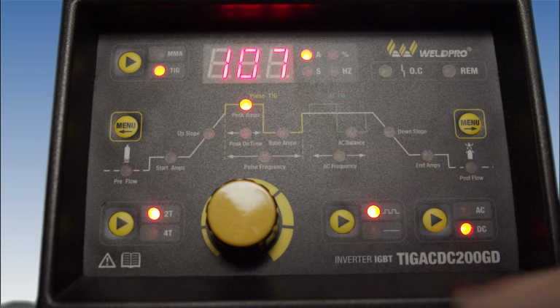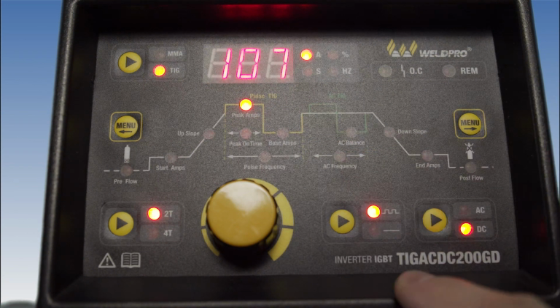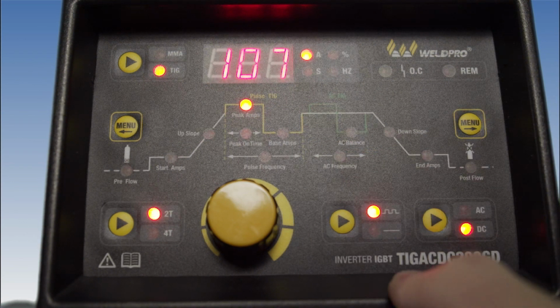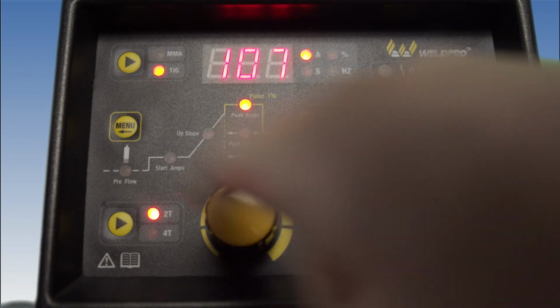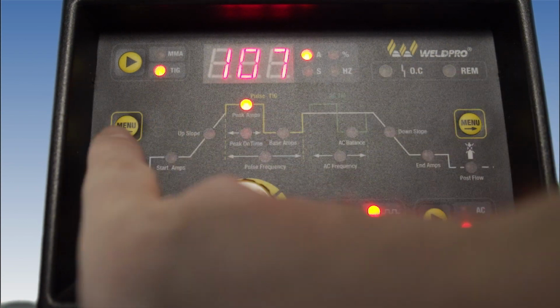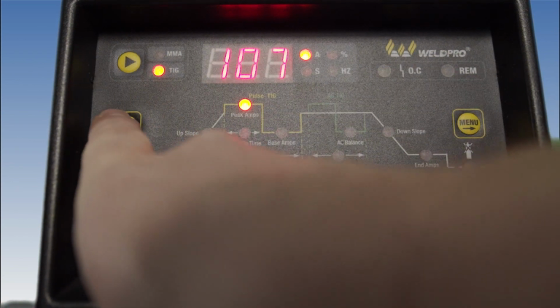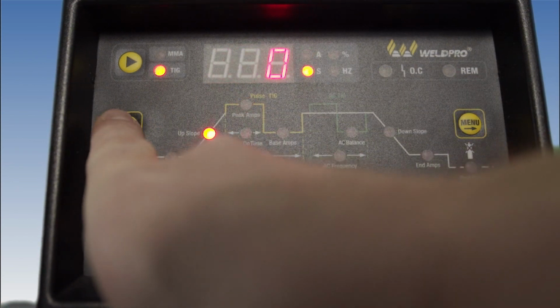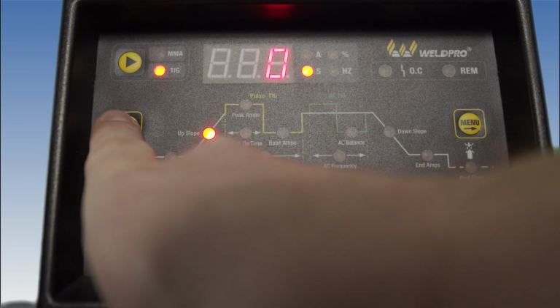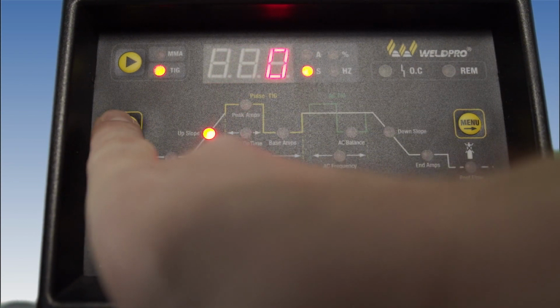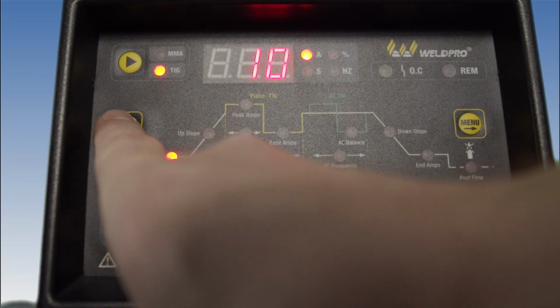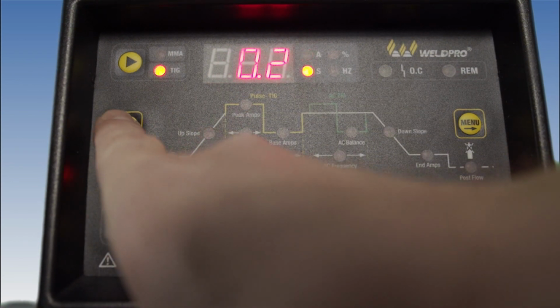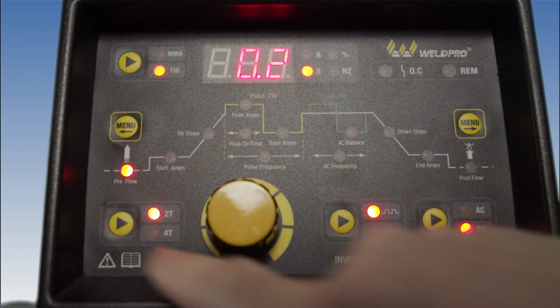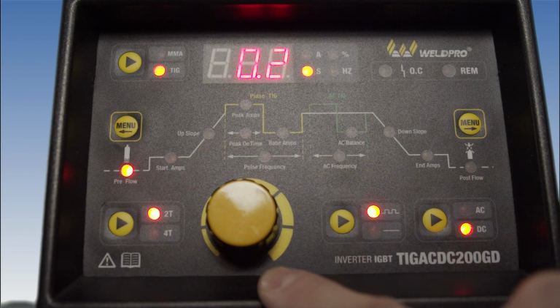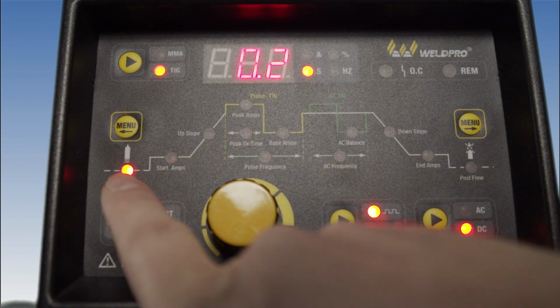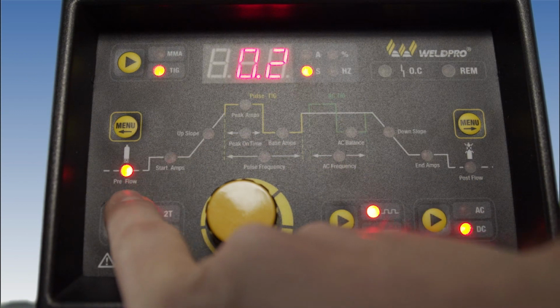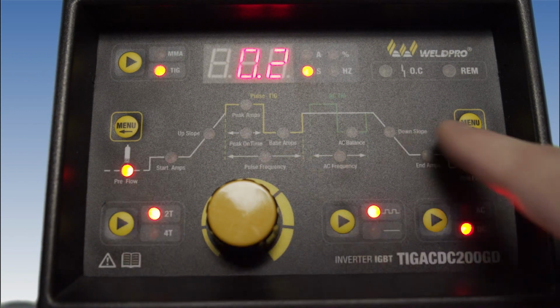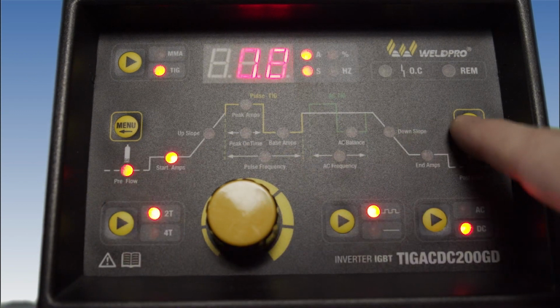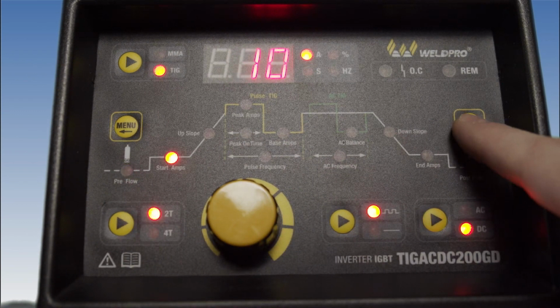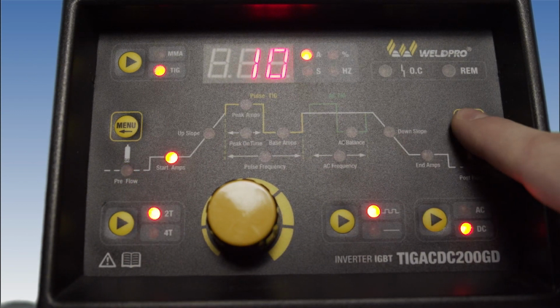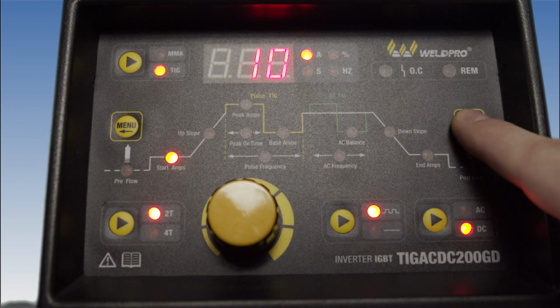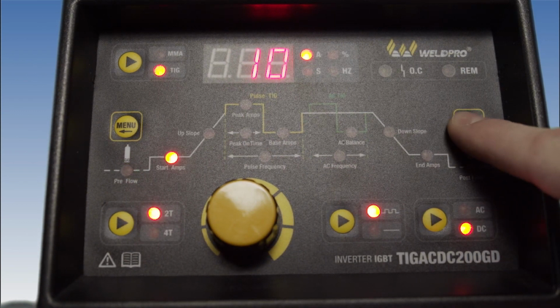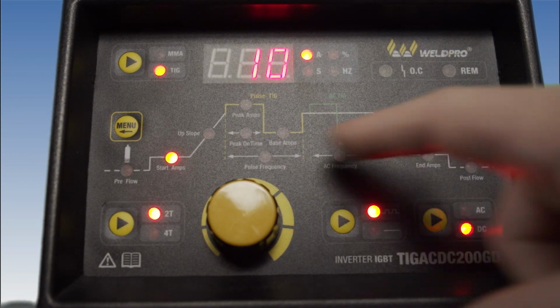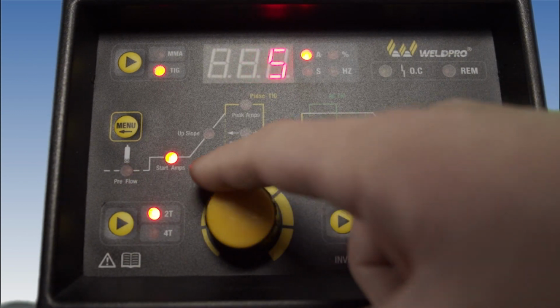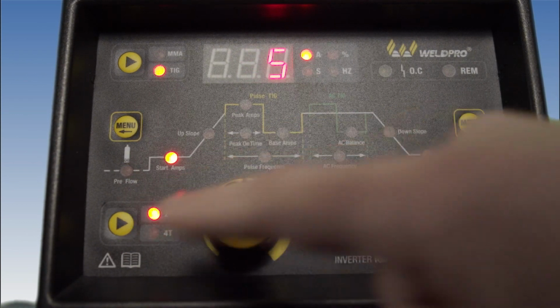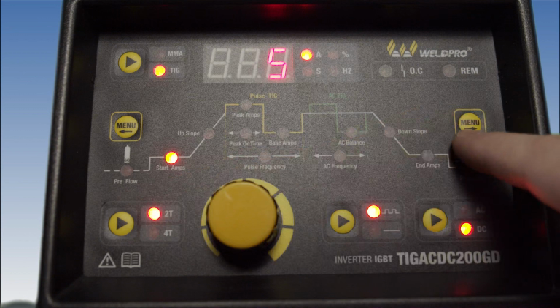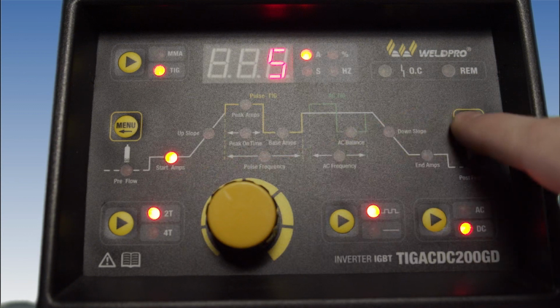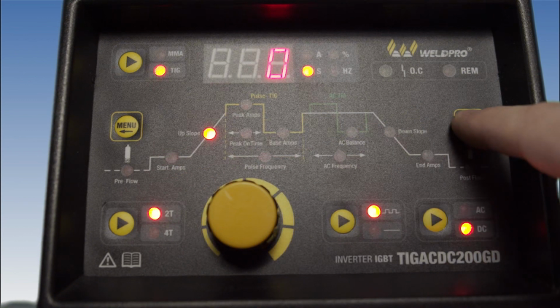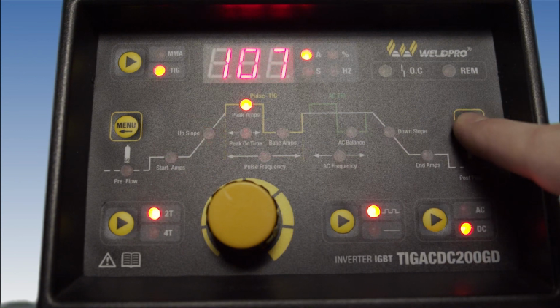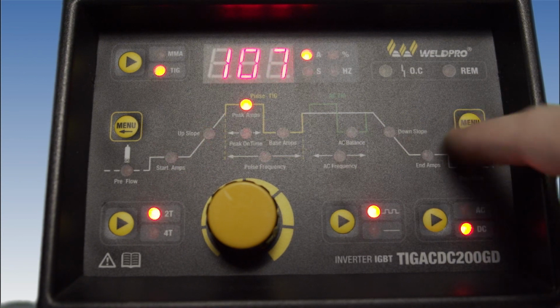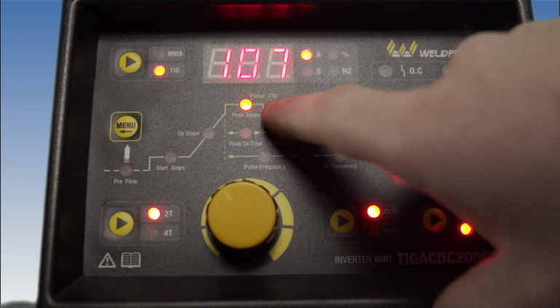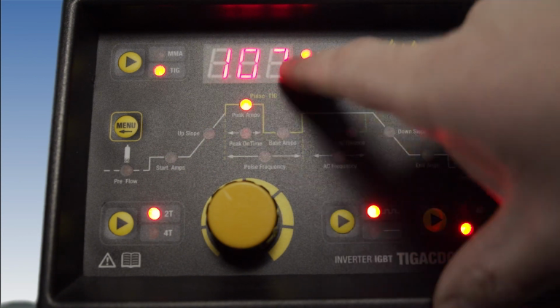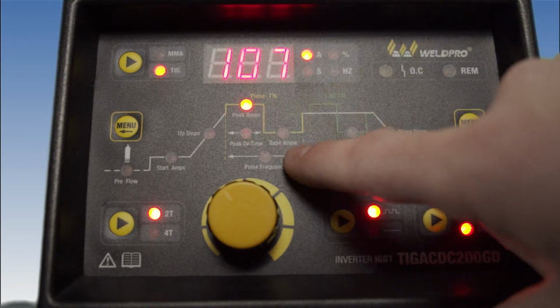Go ahead and begin by hitting either menu button. An indicator light on the display will glow red showing you which setting you are currently adjusting. The first setting you'll find is peak amps — this is the highest amperage your machine will run at.